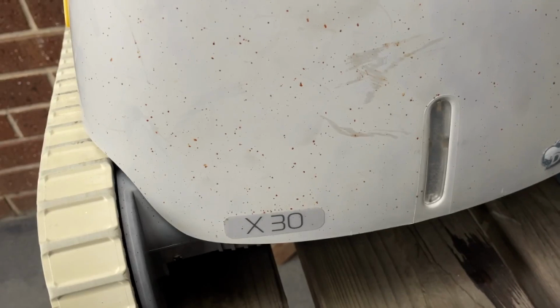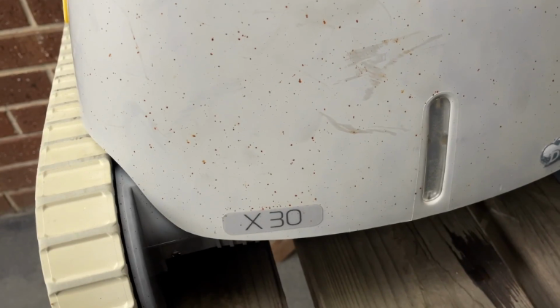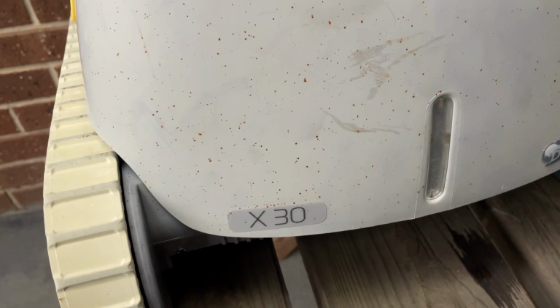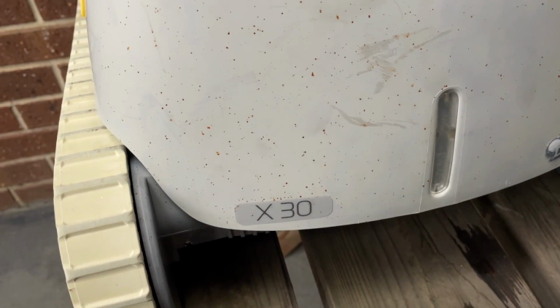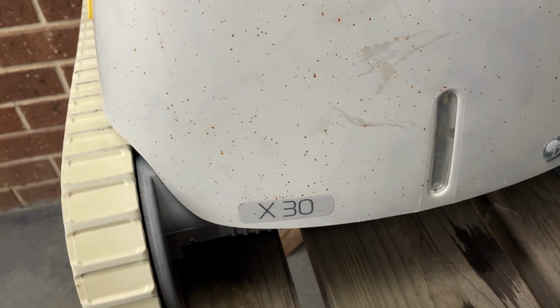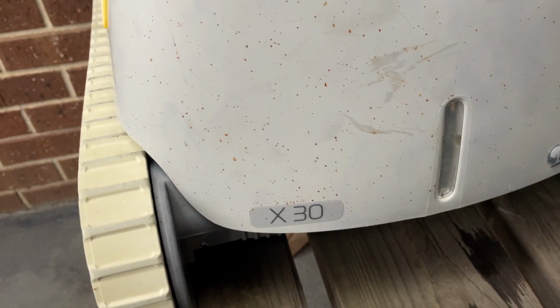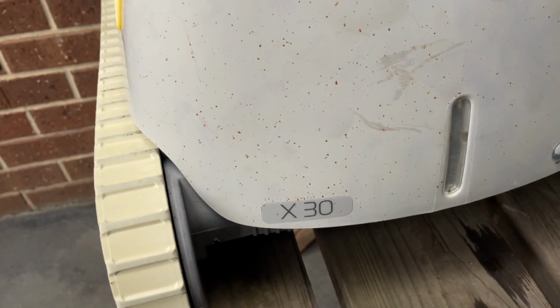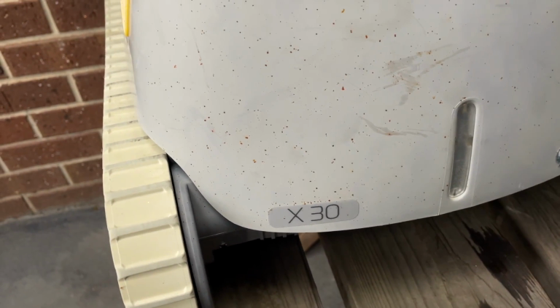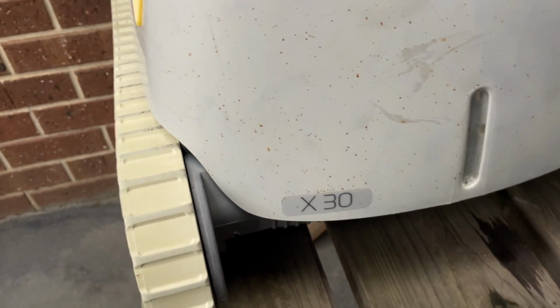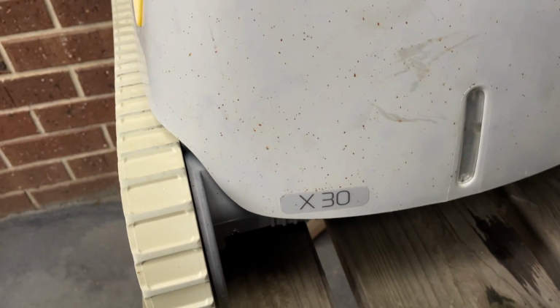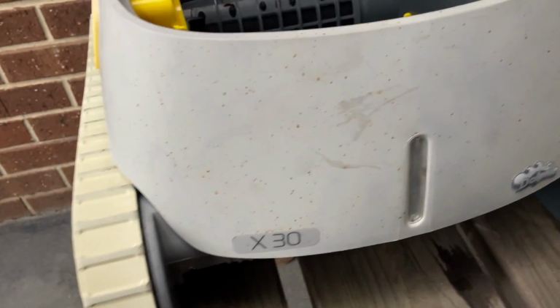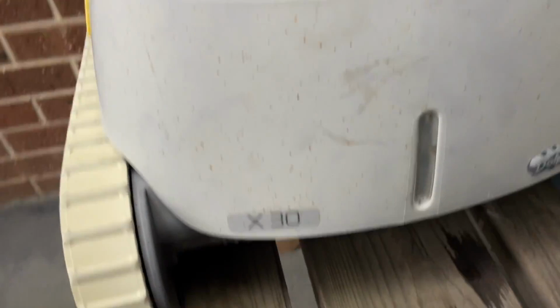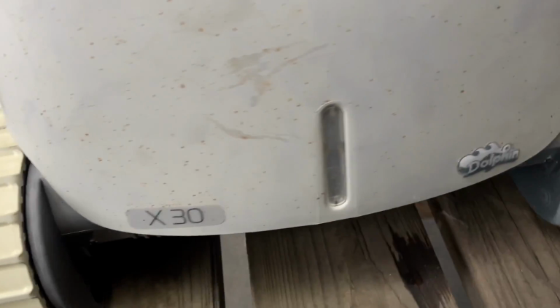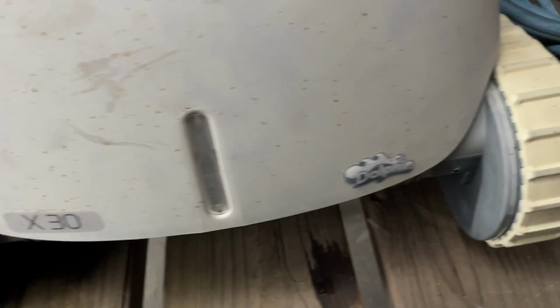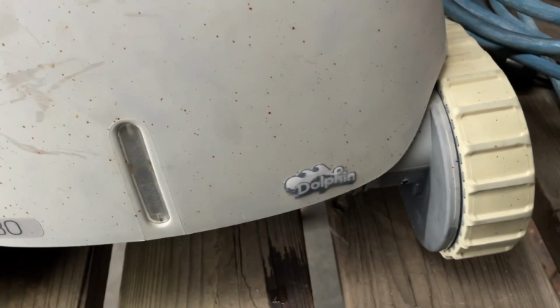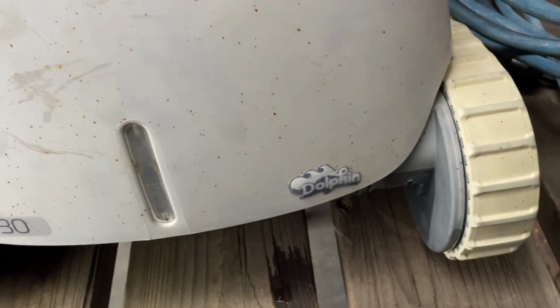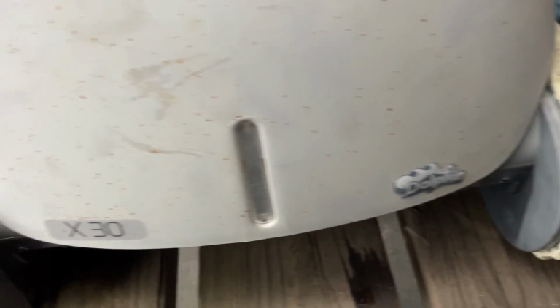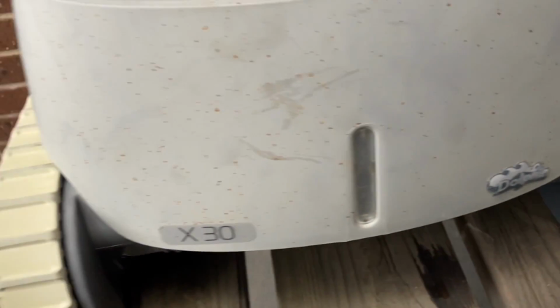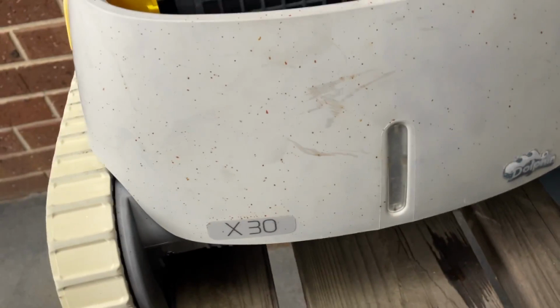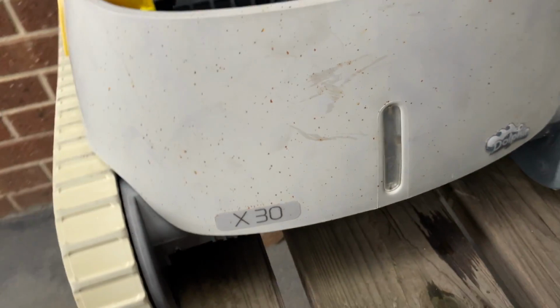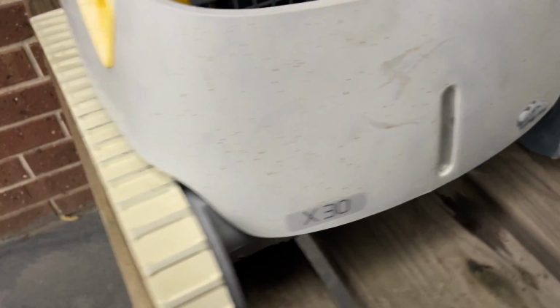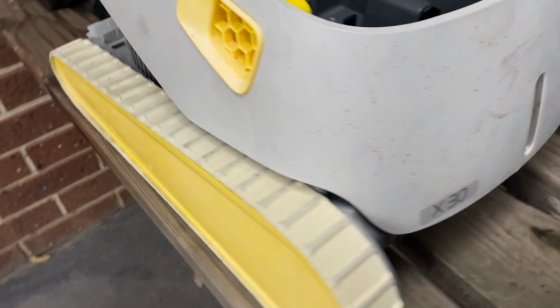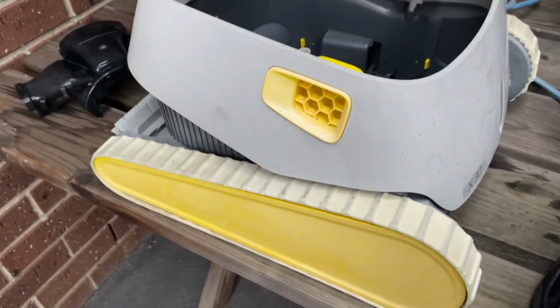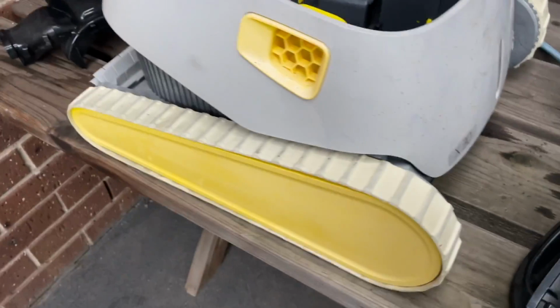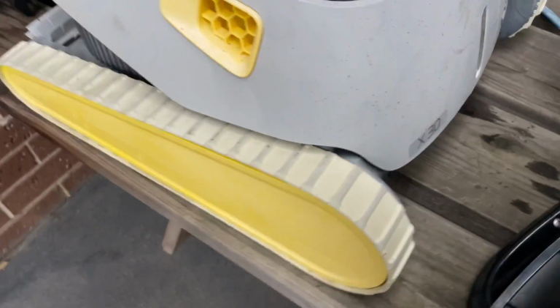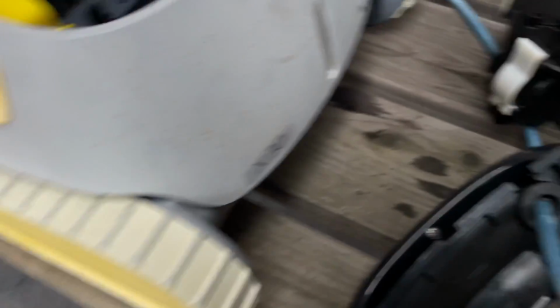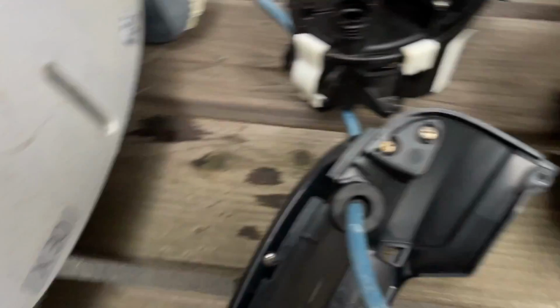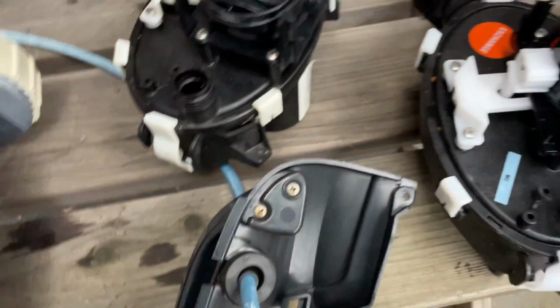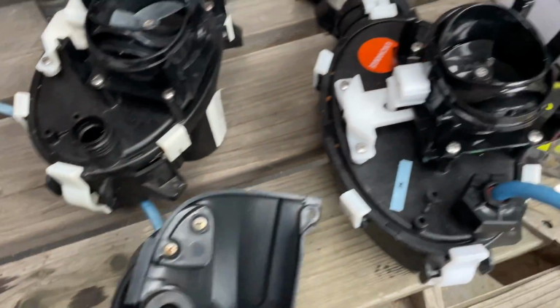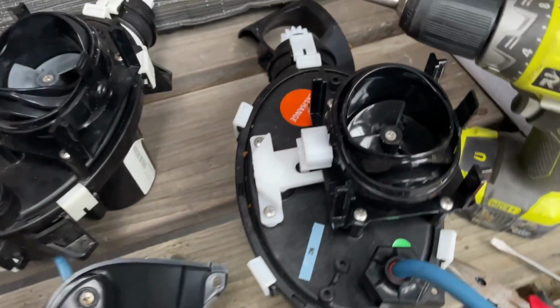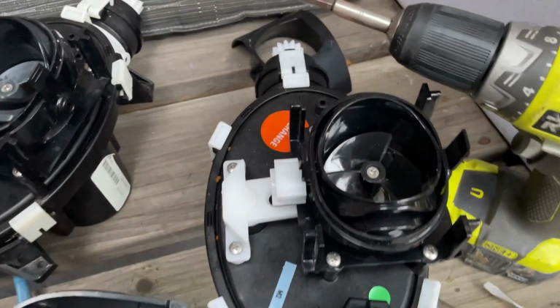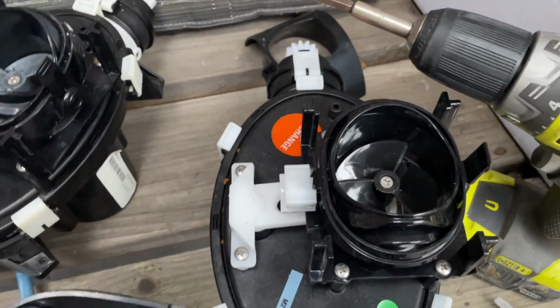Good afternoon, welcome to this Marks Reviews and Tutorials video. I'm going to show you how to switch out a motor block on a Dolphin X30. The X40 is very similar — they have a really good design inside these units.